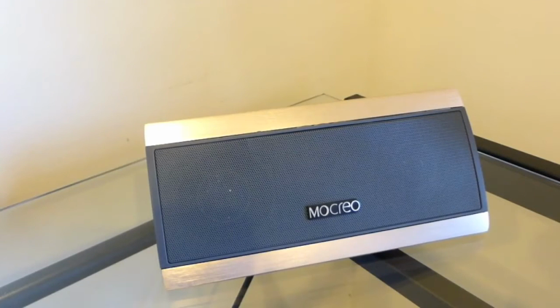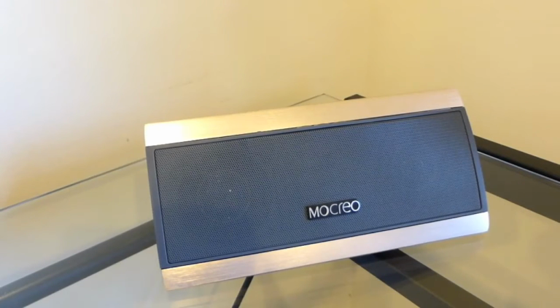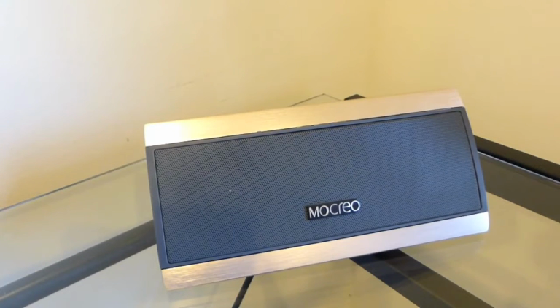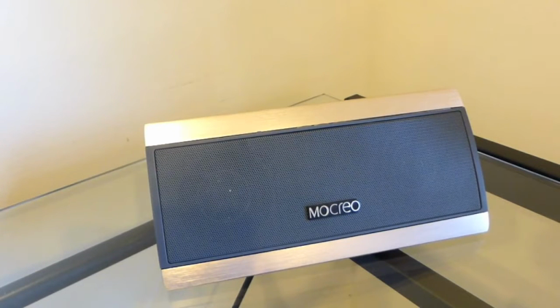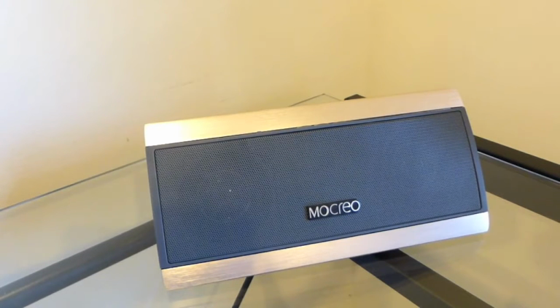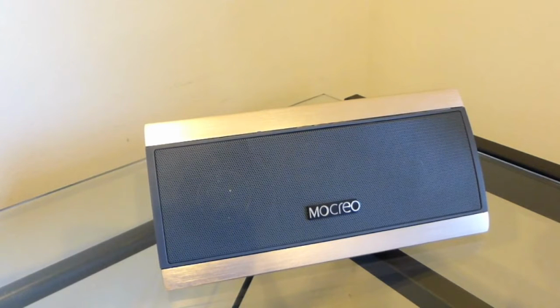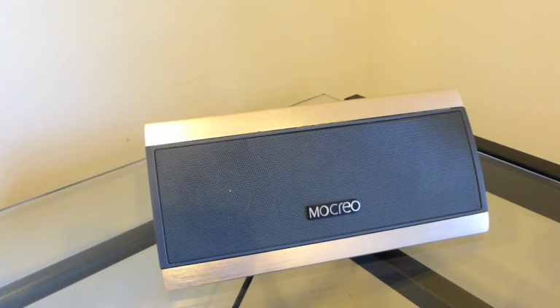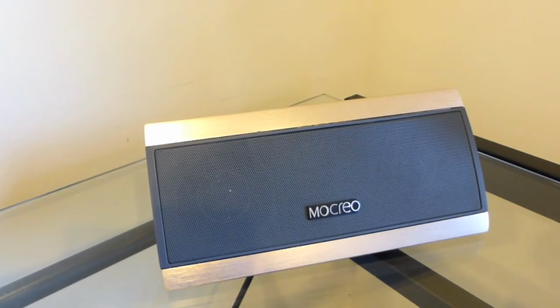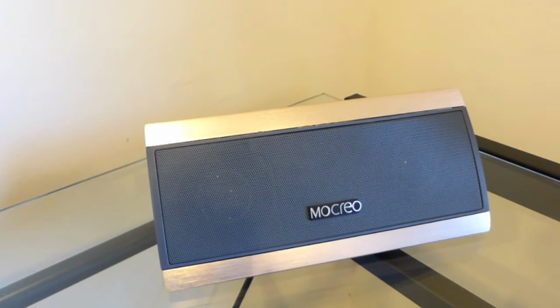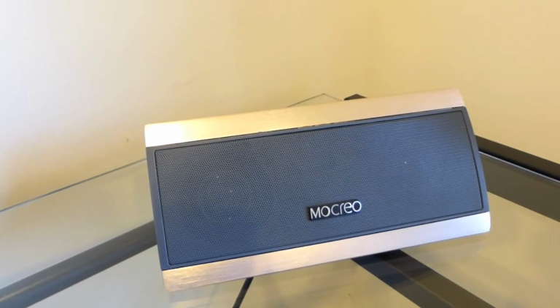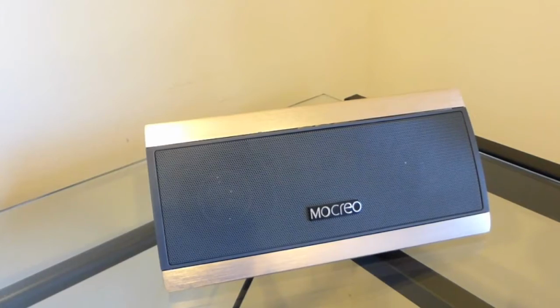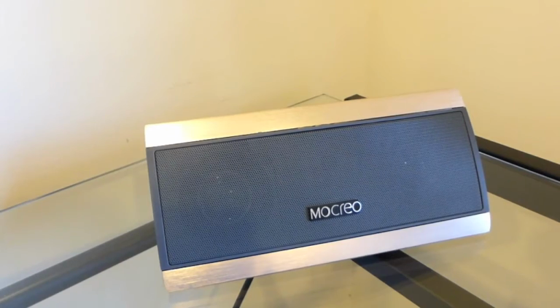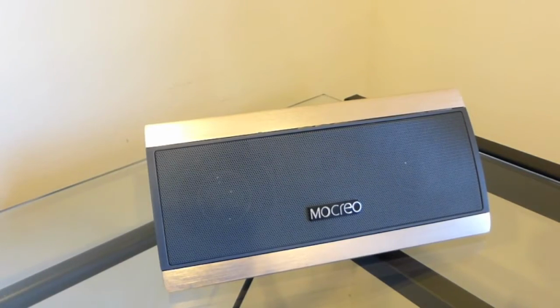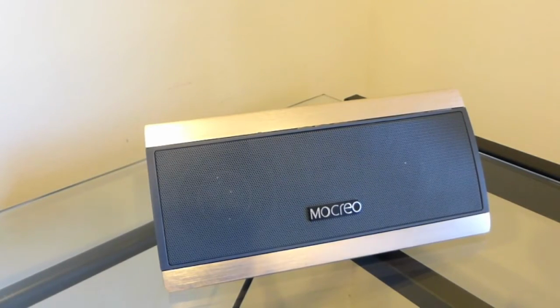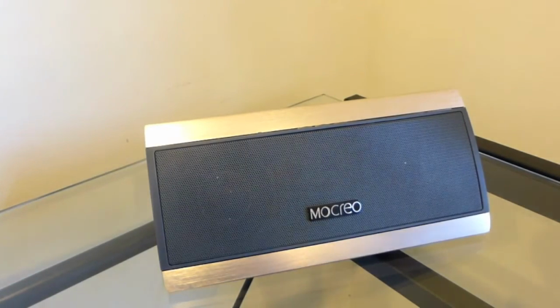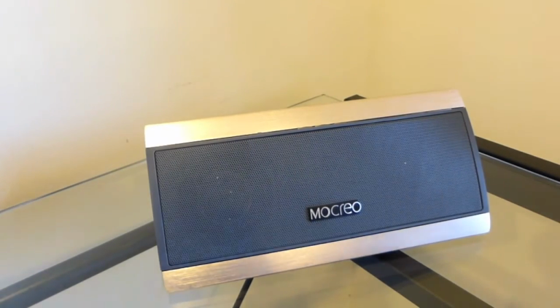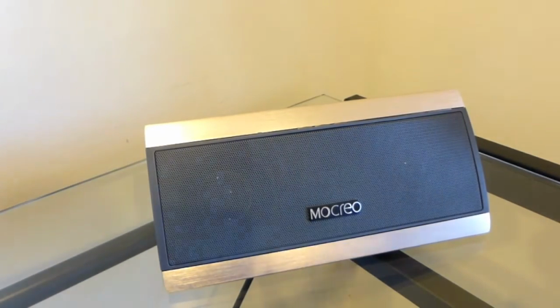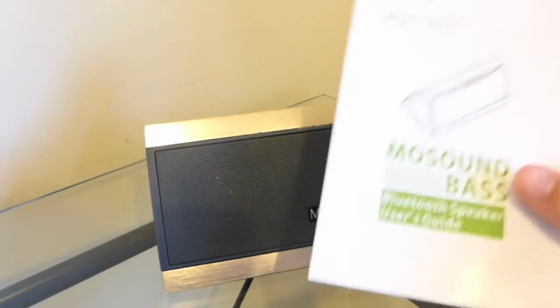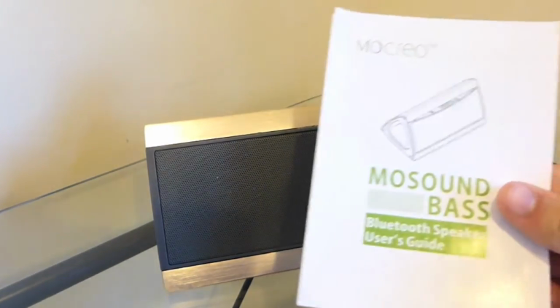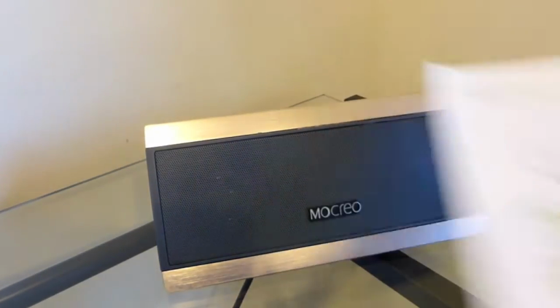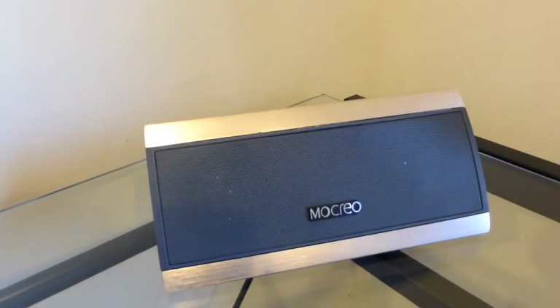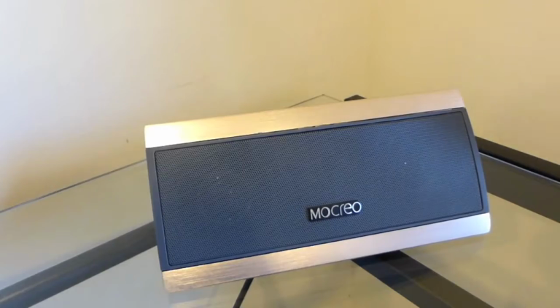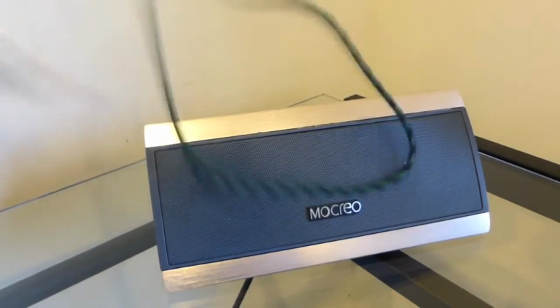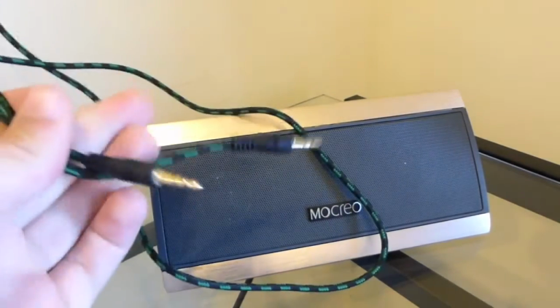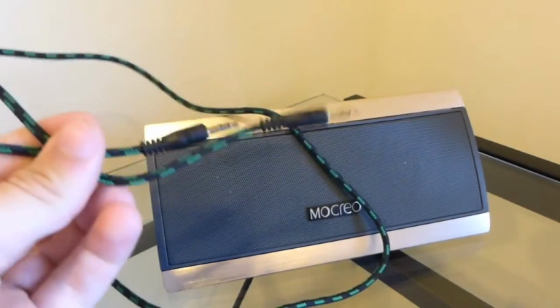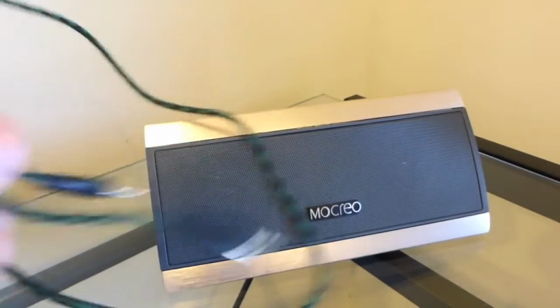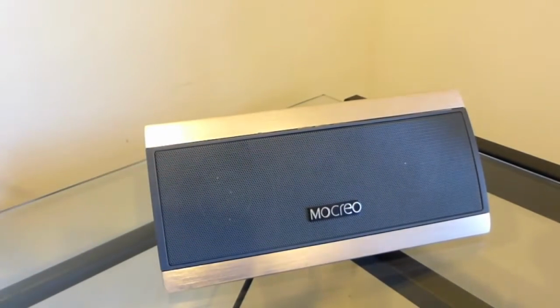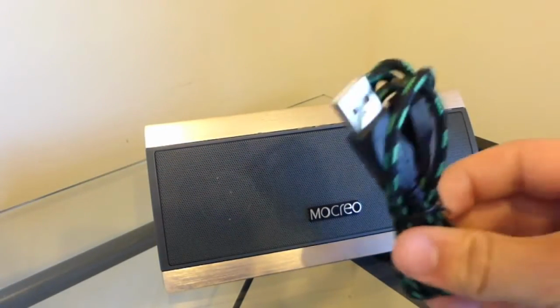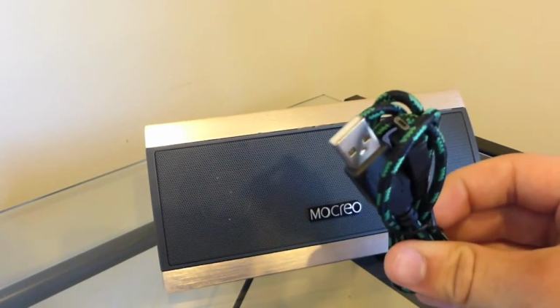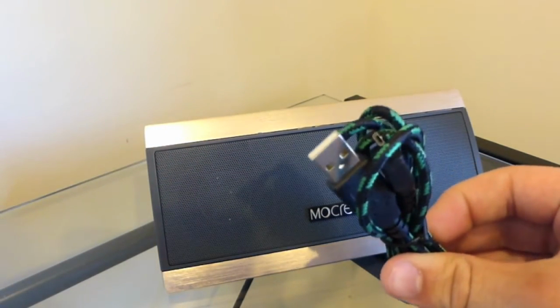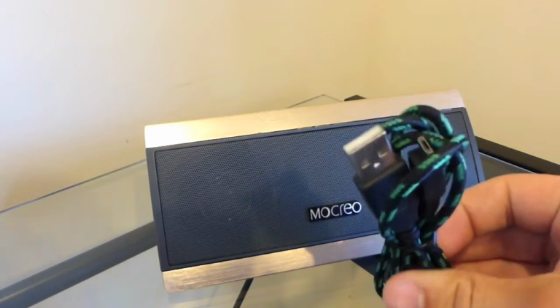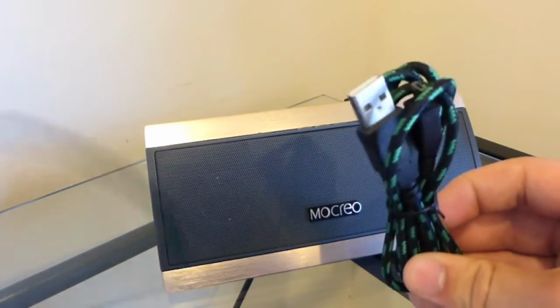What is up guys, Timmy doing my review on the MoCrio Portable Wireless Bluetooth Speakers. If anyone is wondering what comes in the box, it comes with the speaker itself, an instruction guide, a 3.5 auxiliary port, and a micro USB to charge up the unit itself.